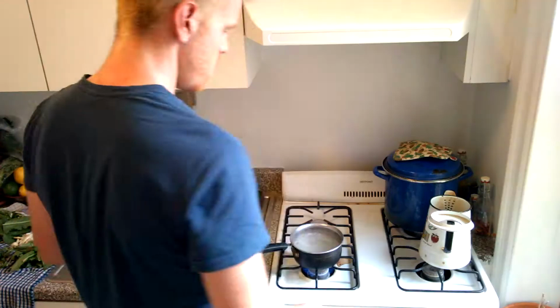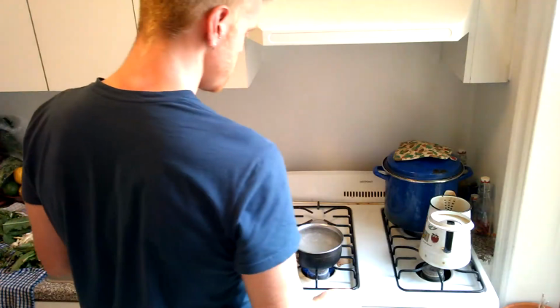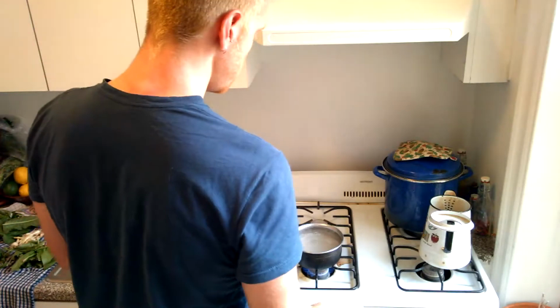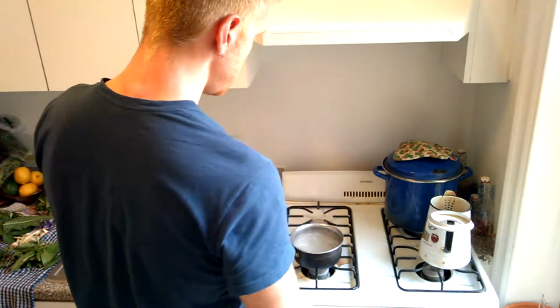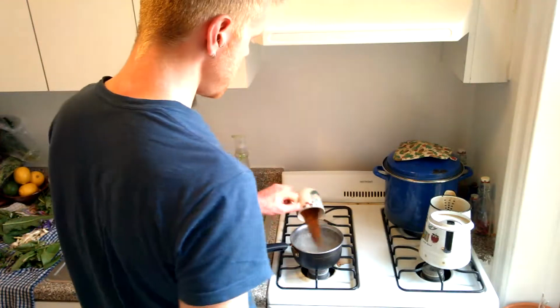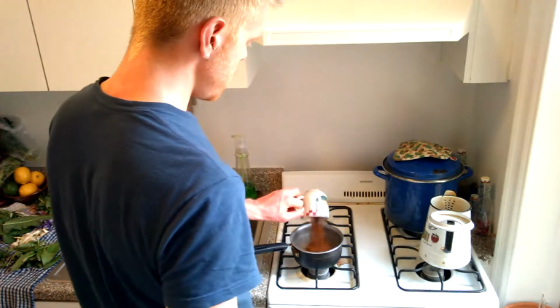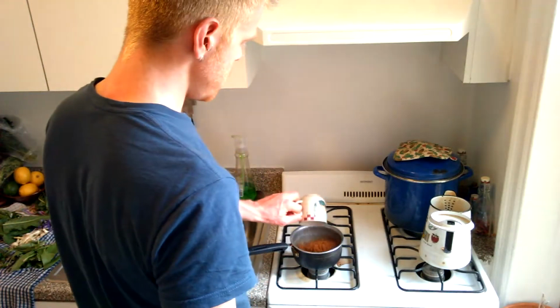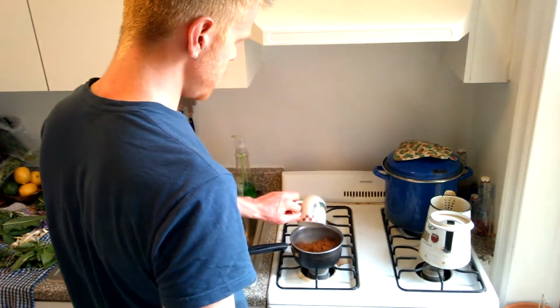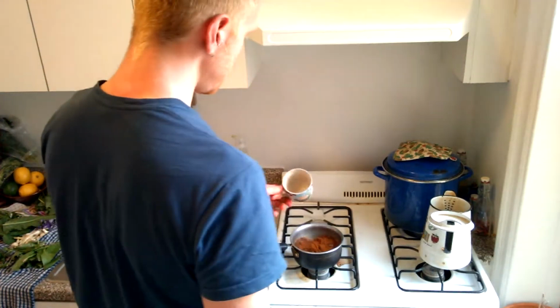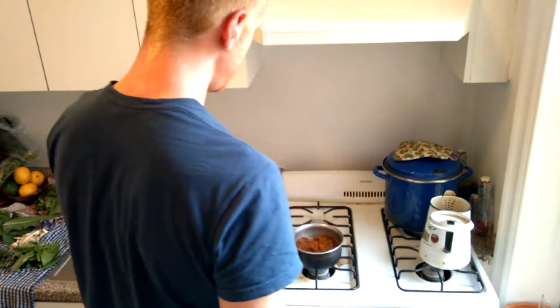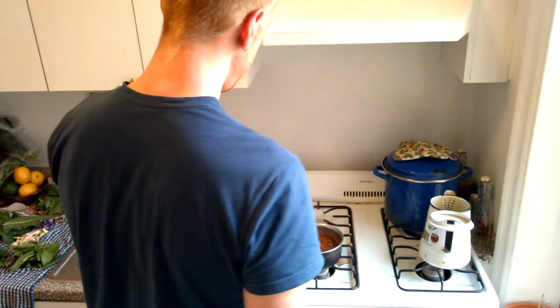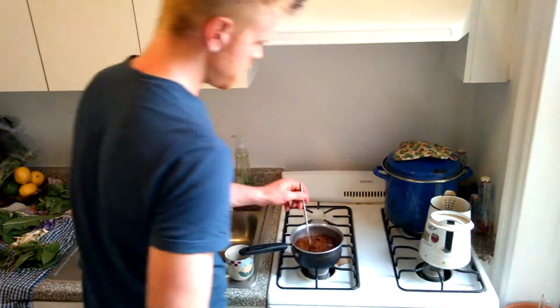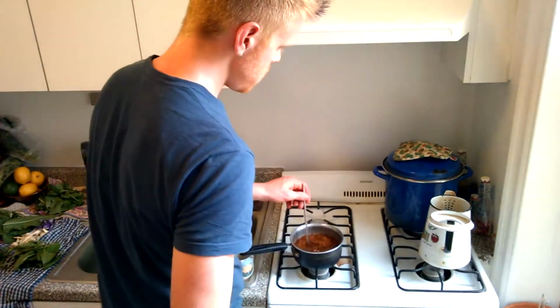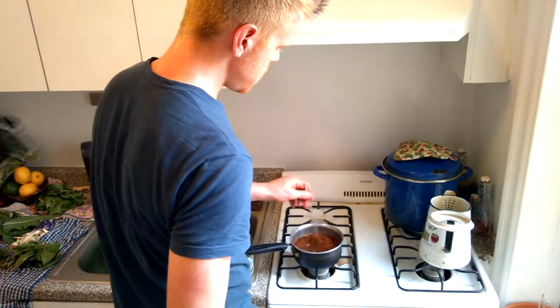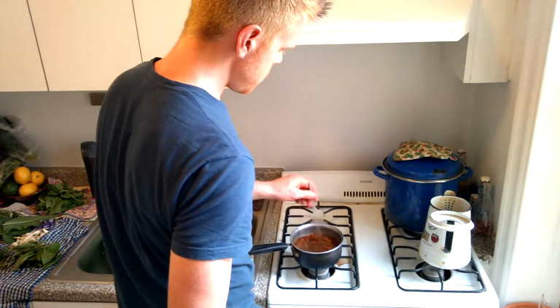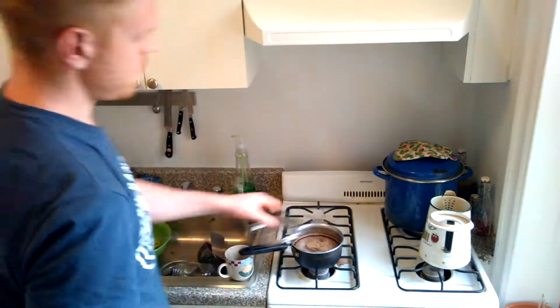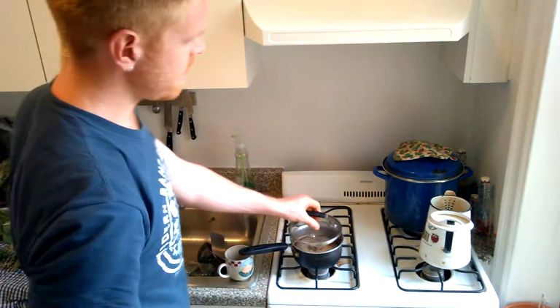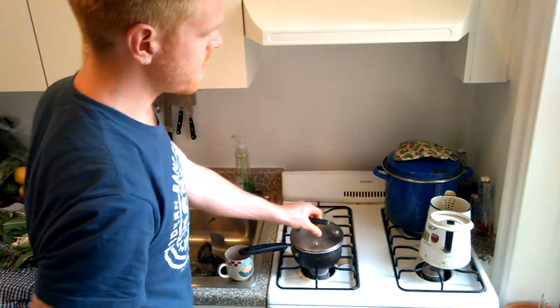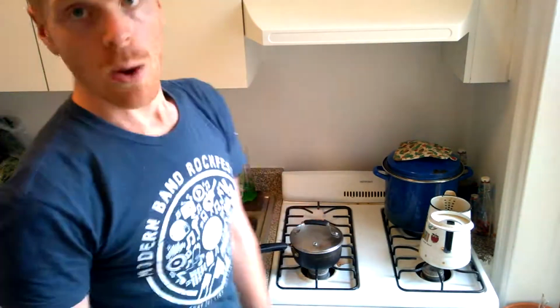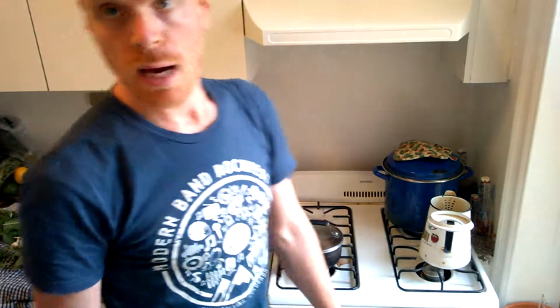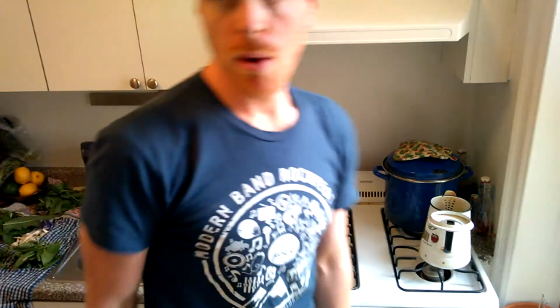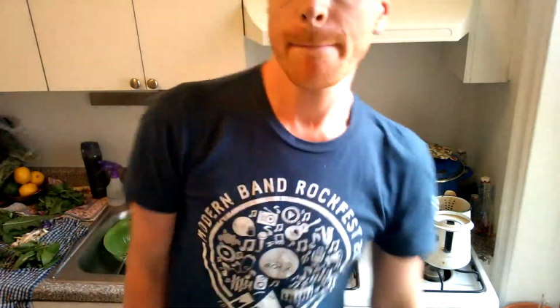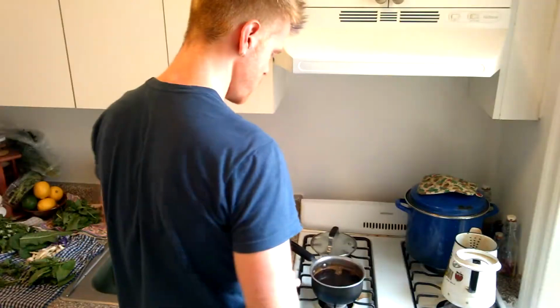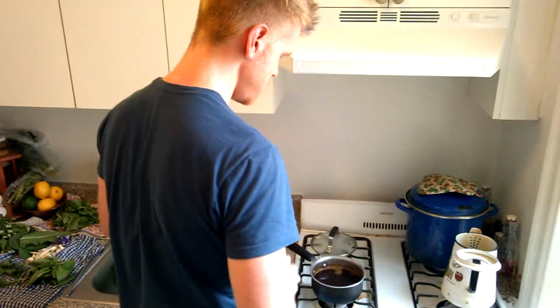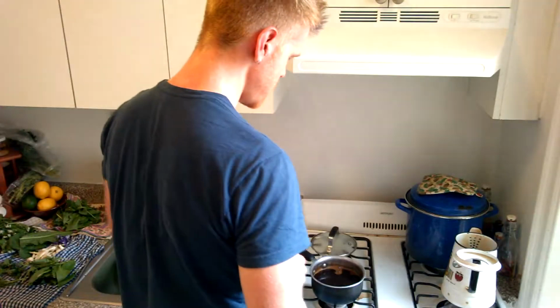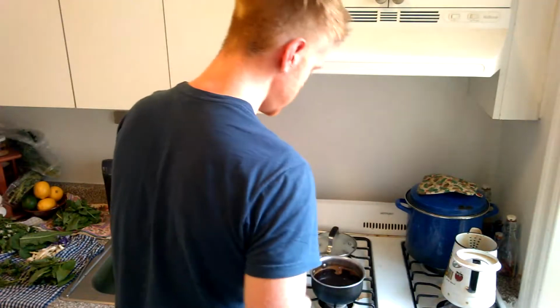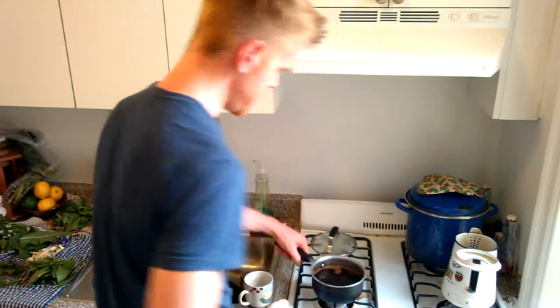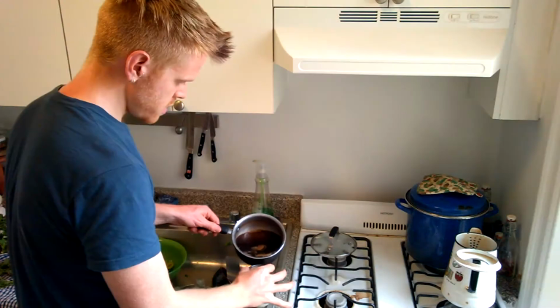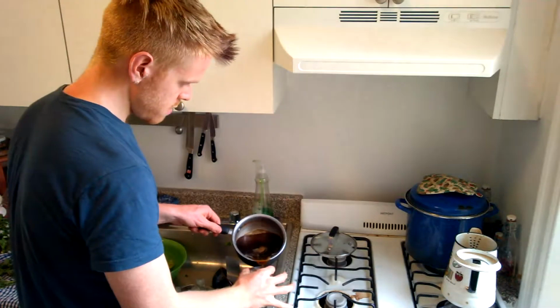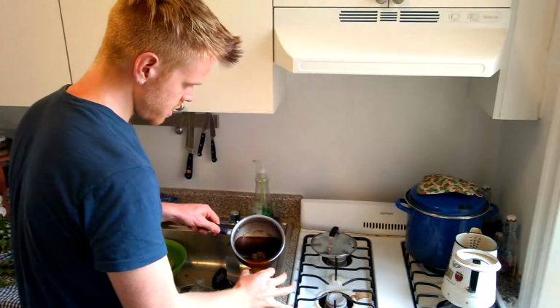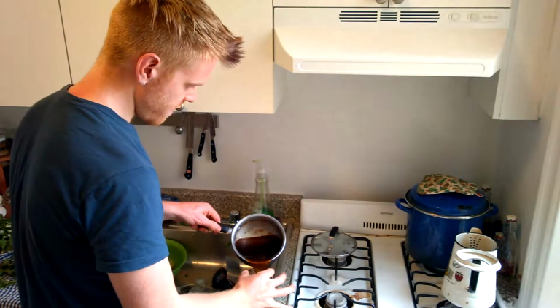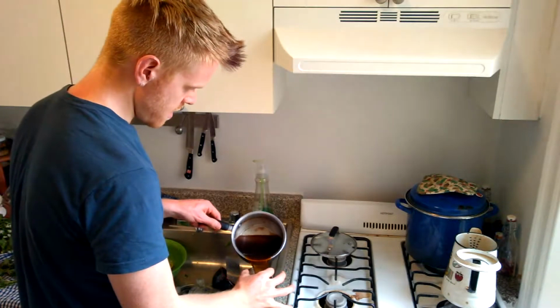Water's boiling. Add our not-coffee, stir it up, put a lid on it. Let's try this "coffee" out.